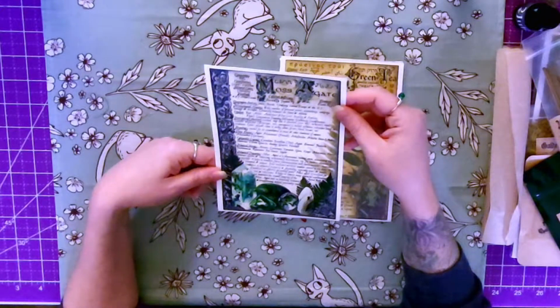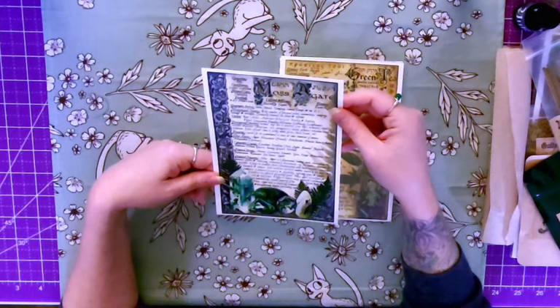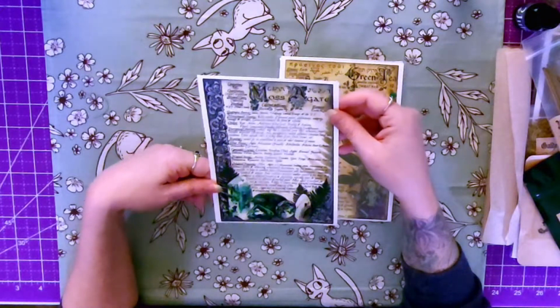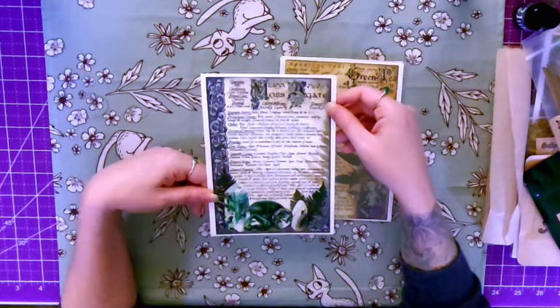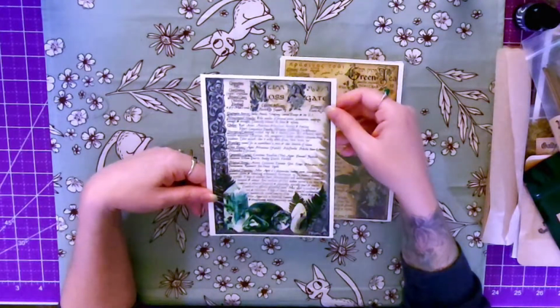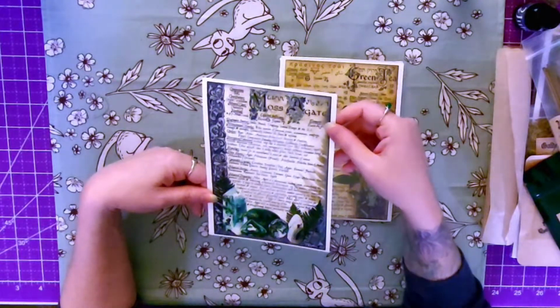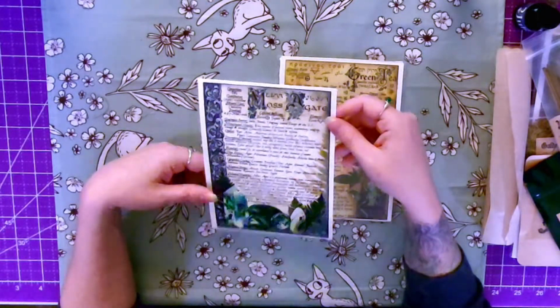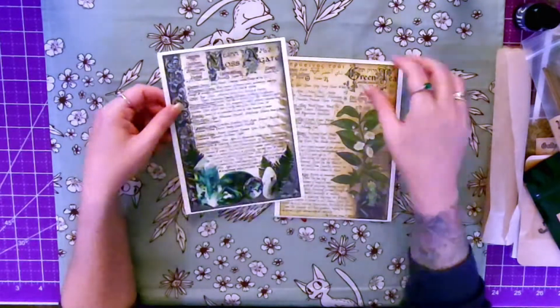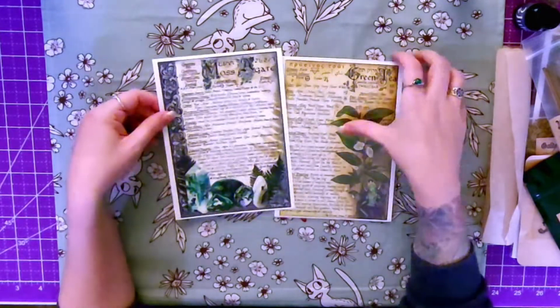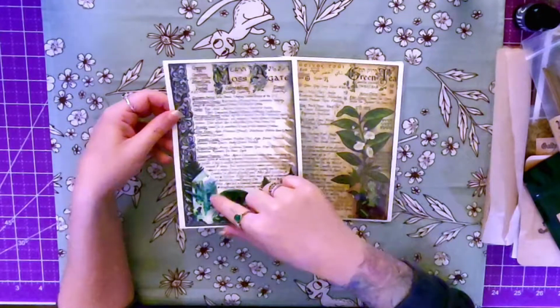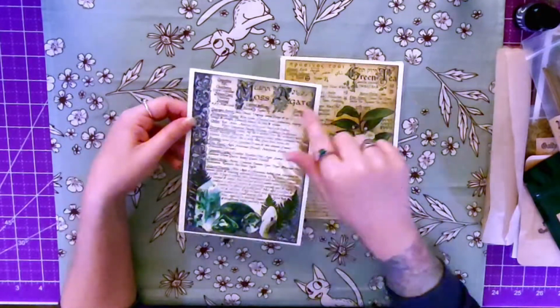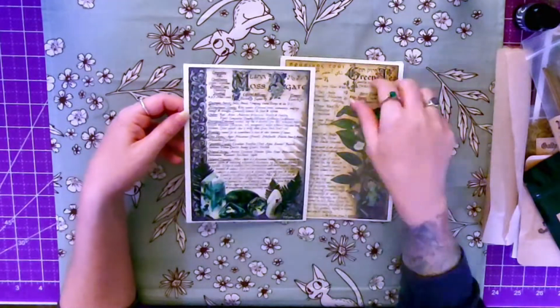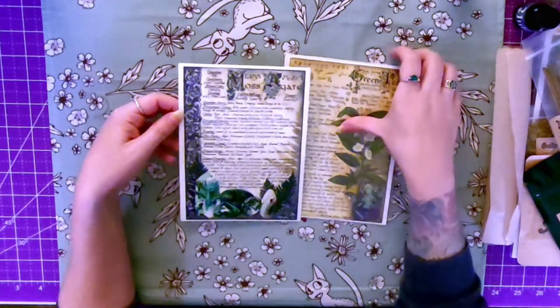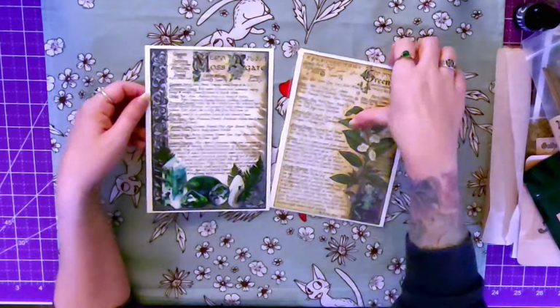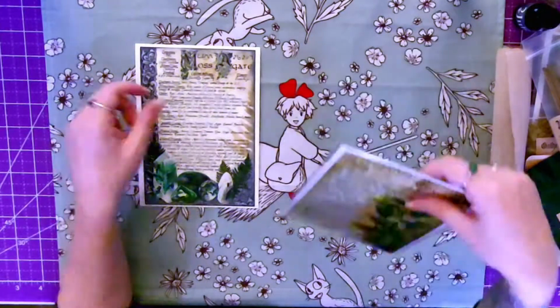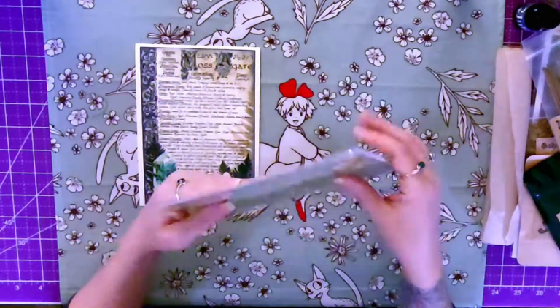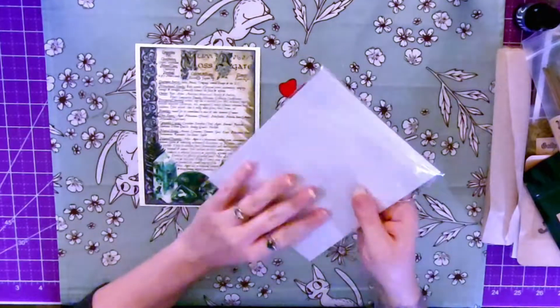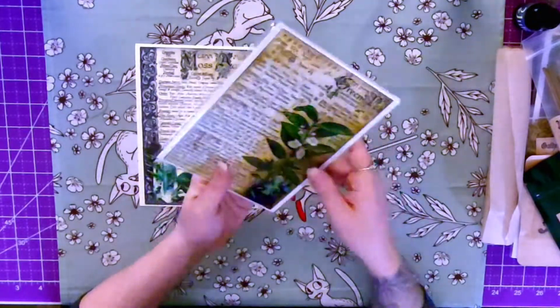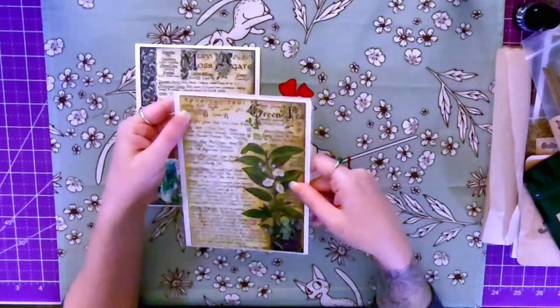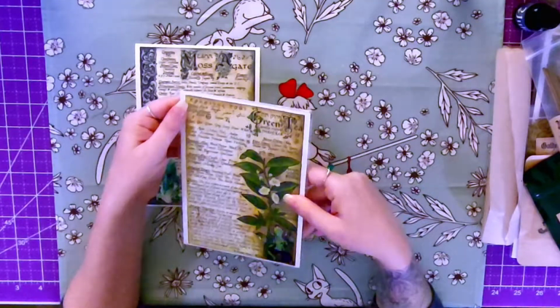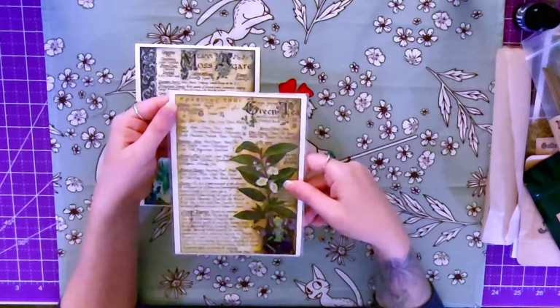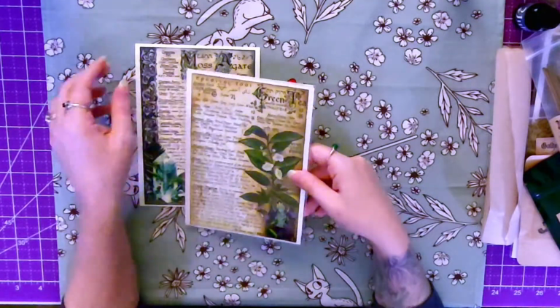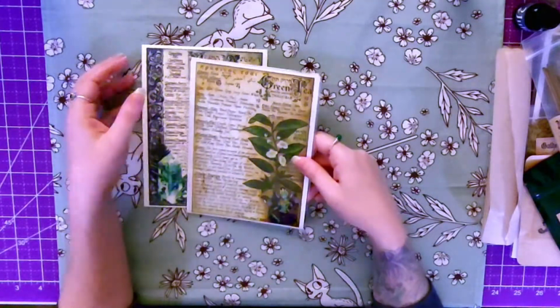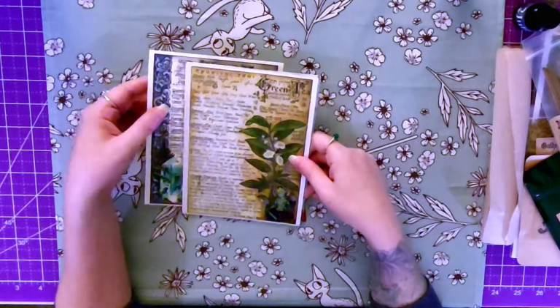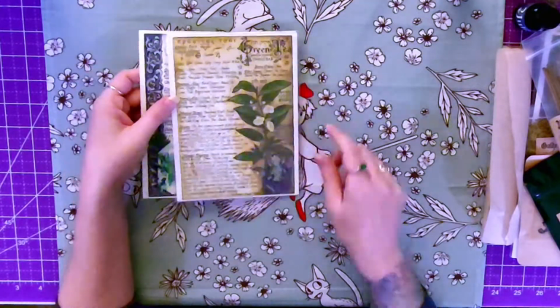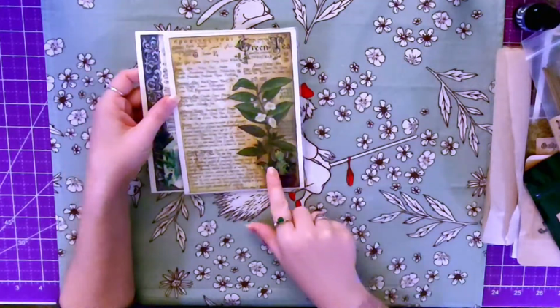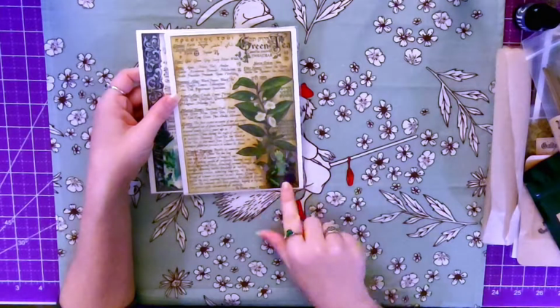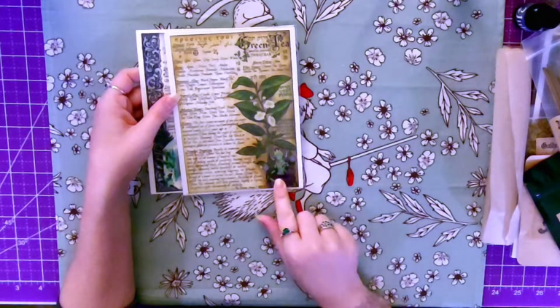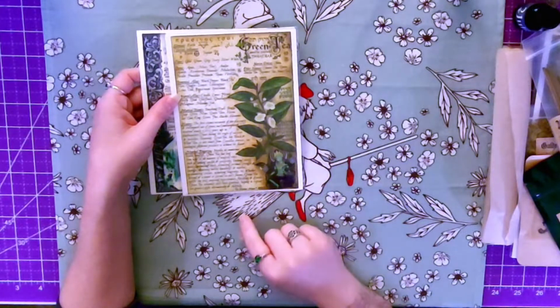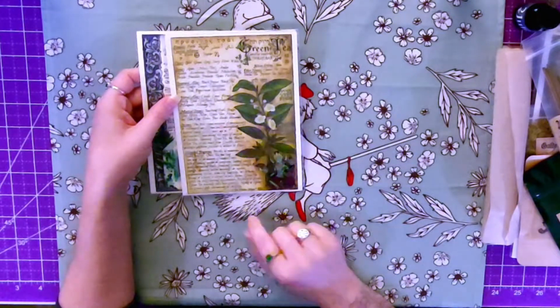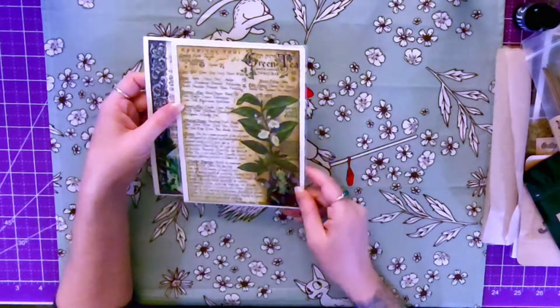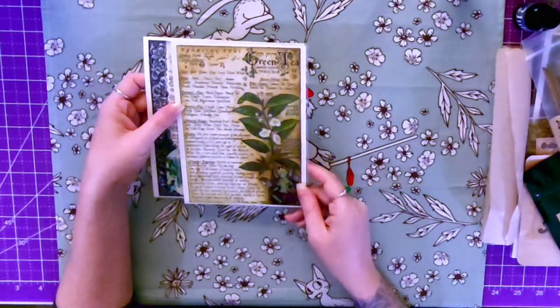We've got Moss Agate, which I really like. This is beautiful artwork, and then we have green tea.